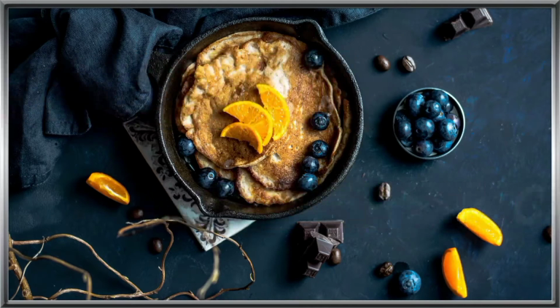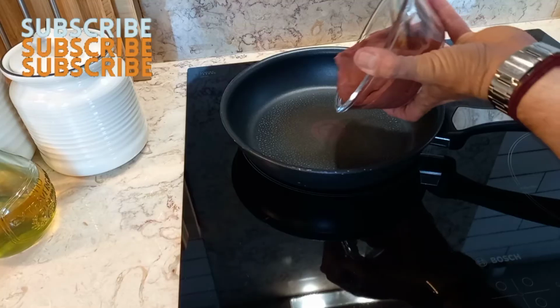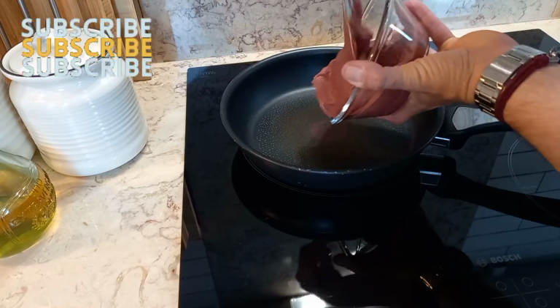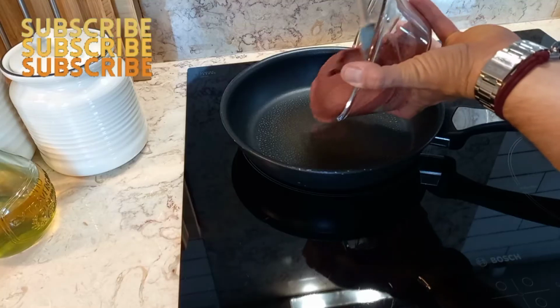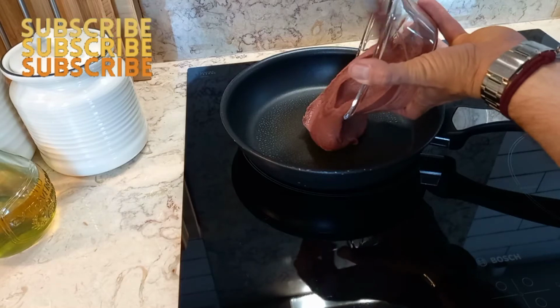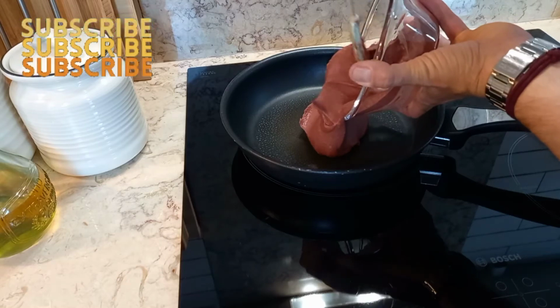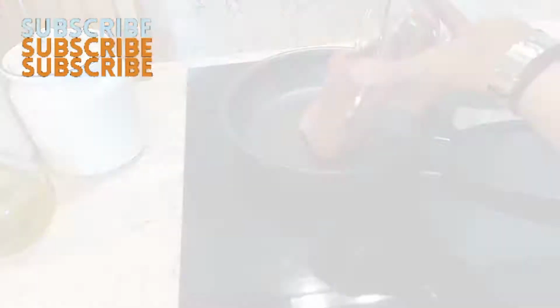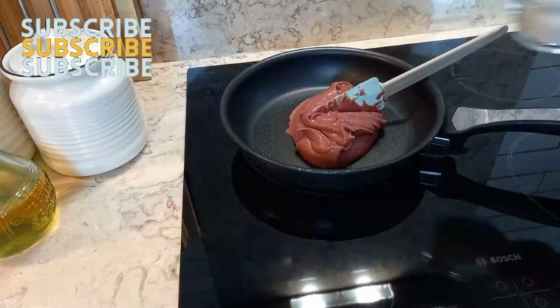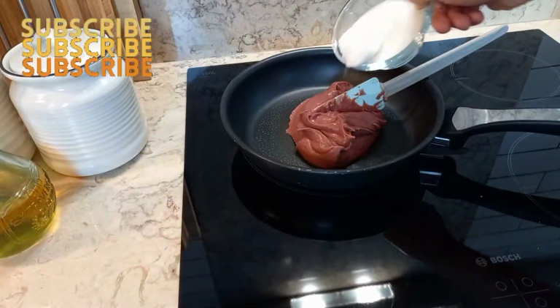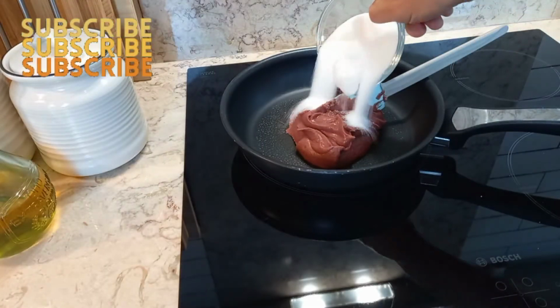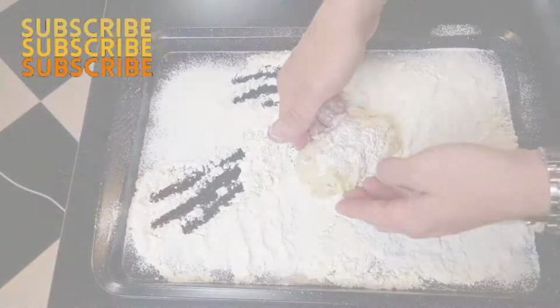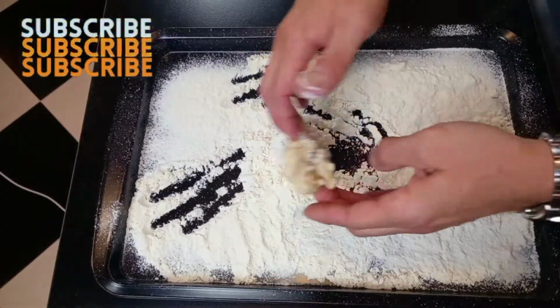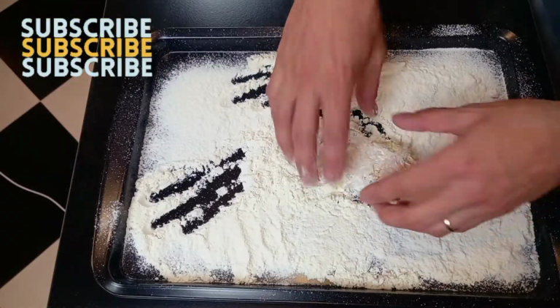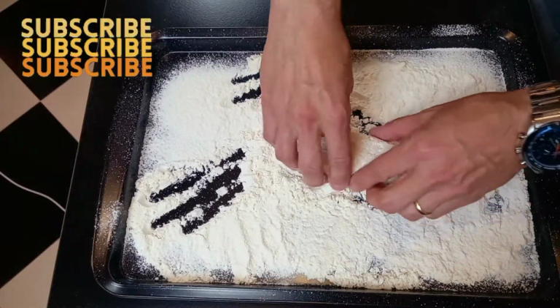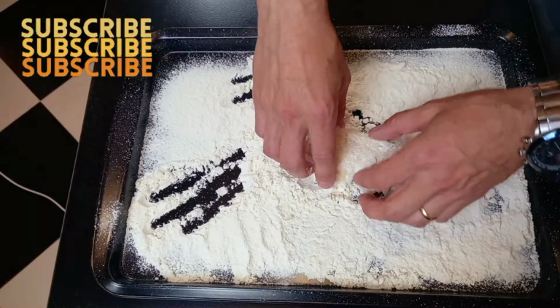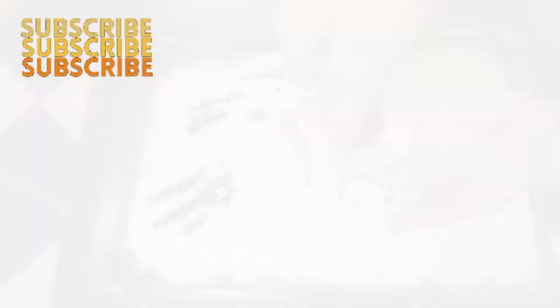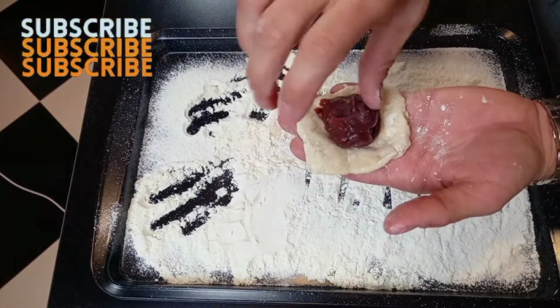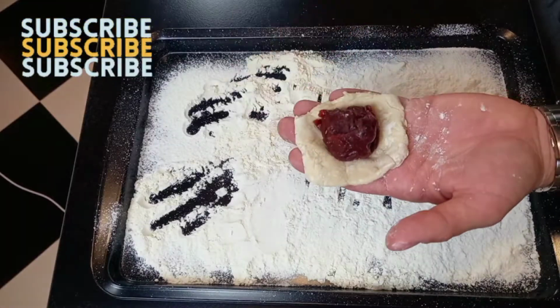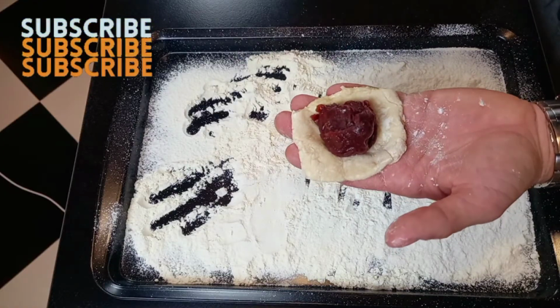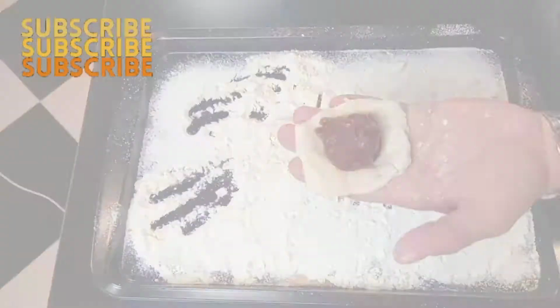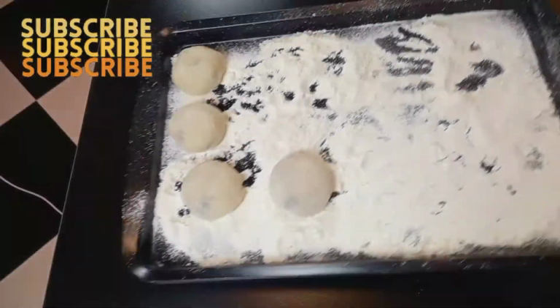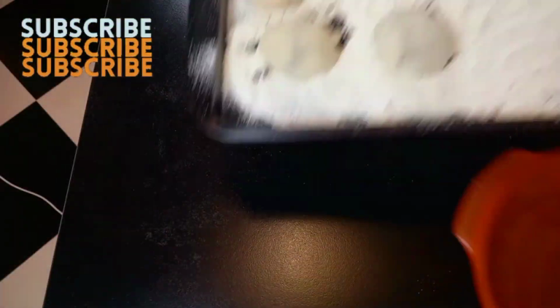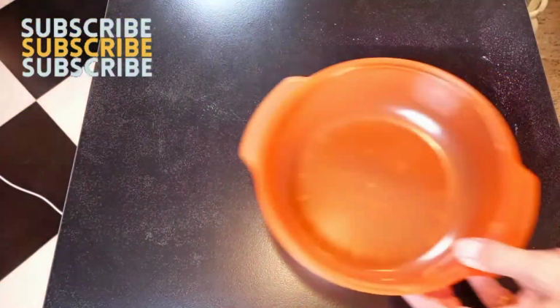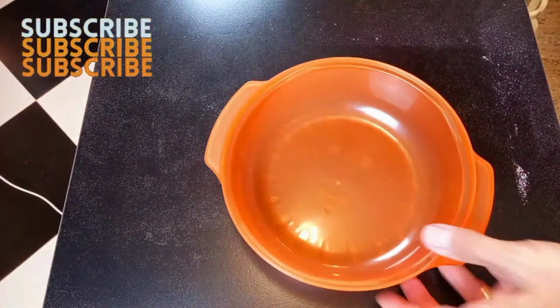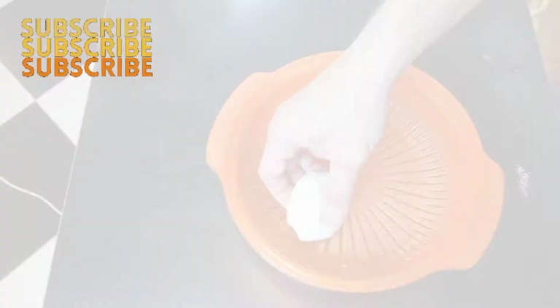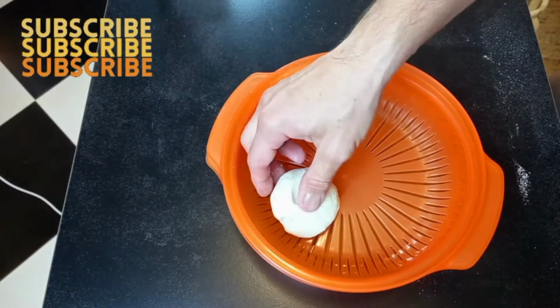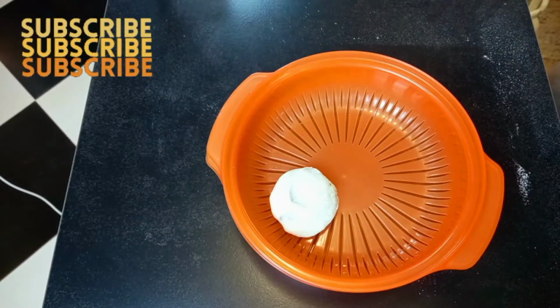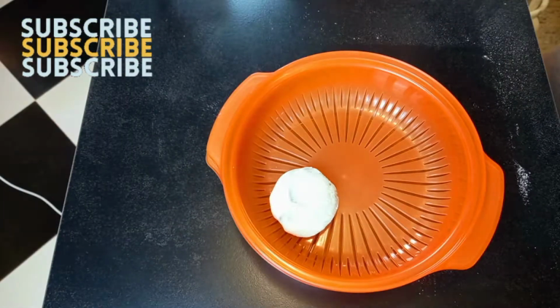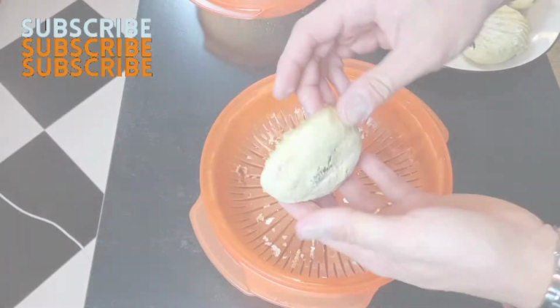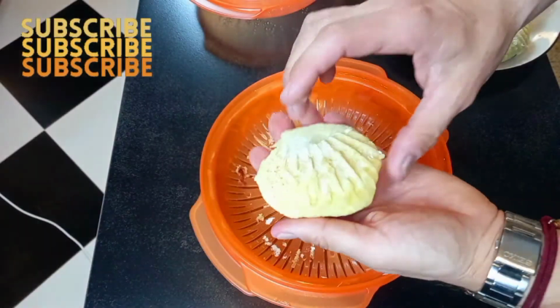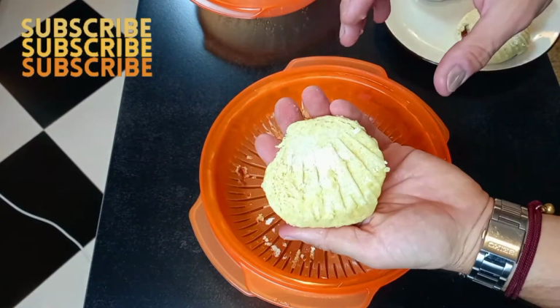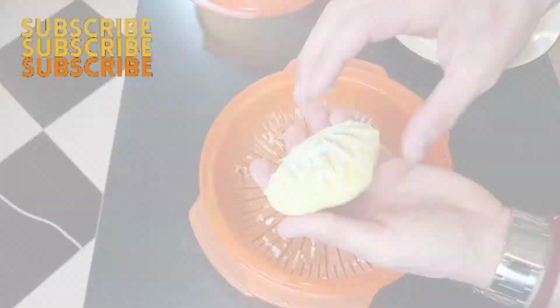Today I'd like to share with you a classic Japanese dessert recipe: Mushi Manju, Japanese steamed buns with red bean paste.